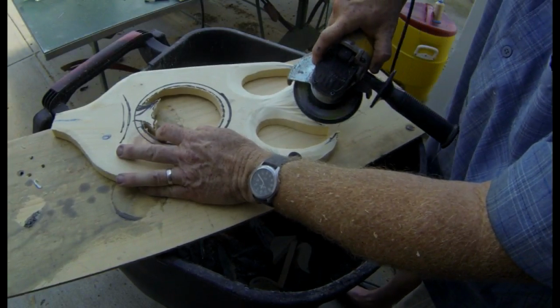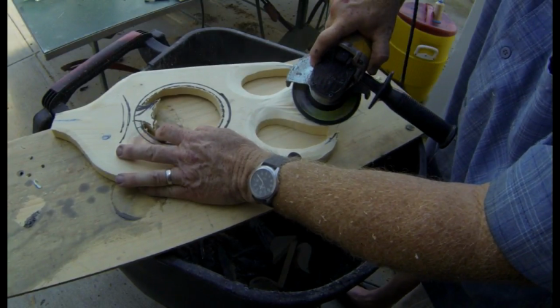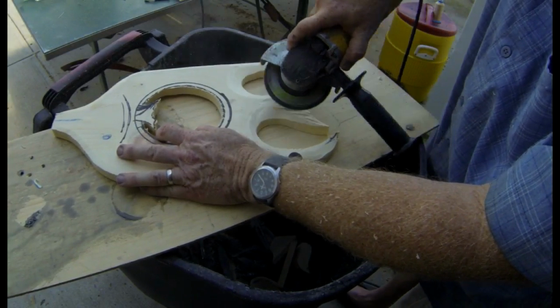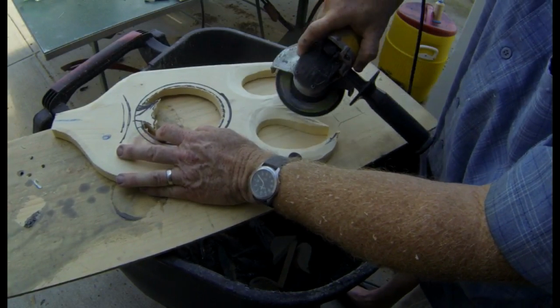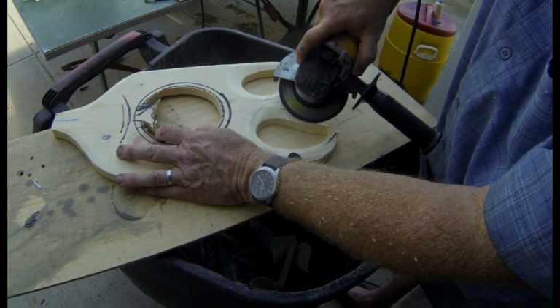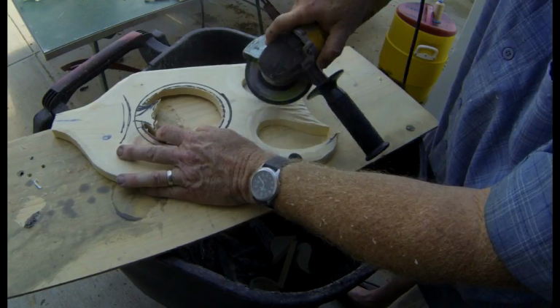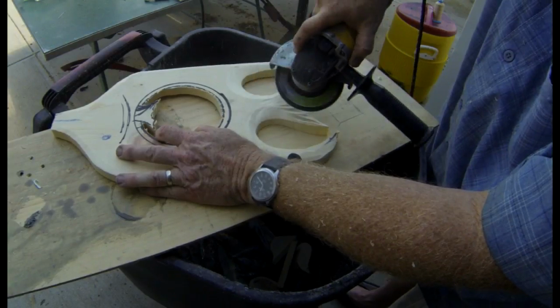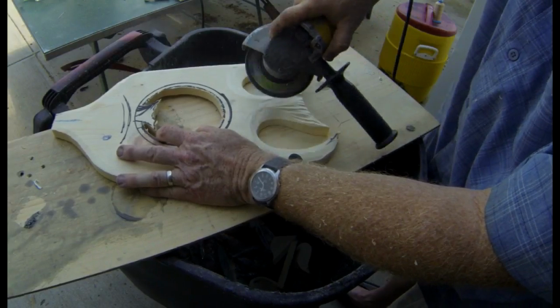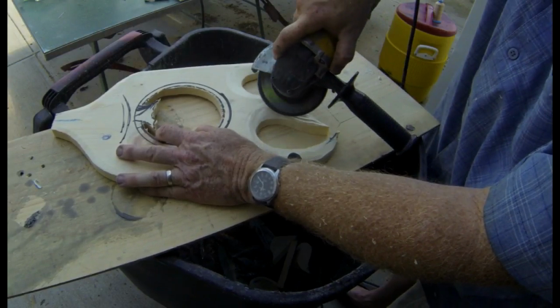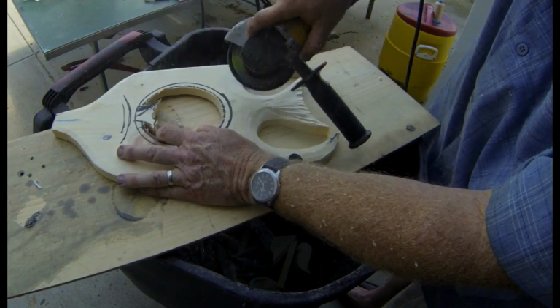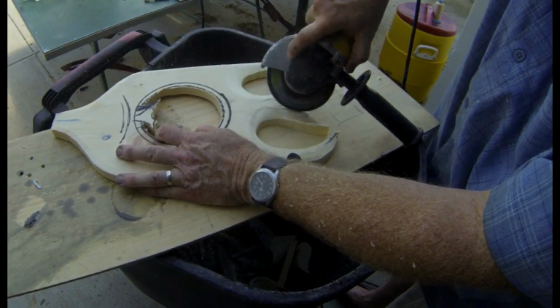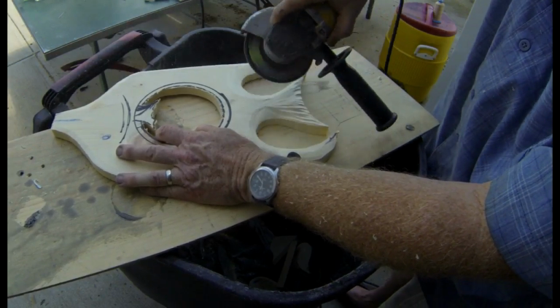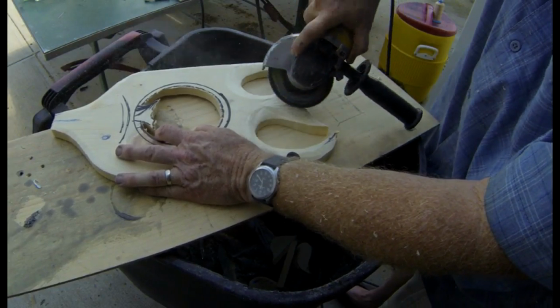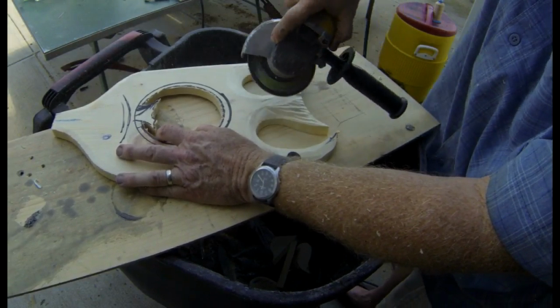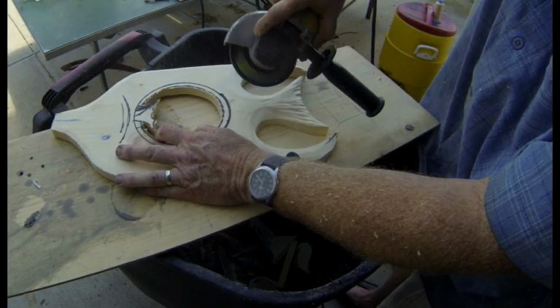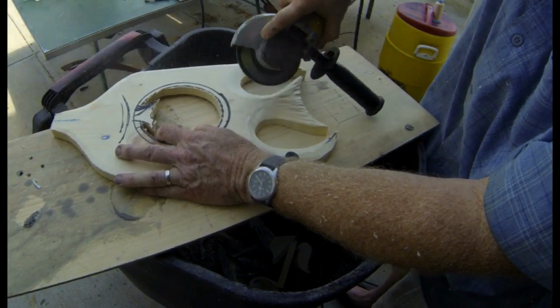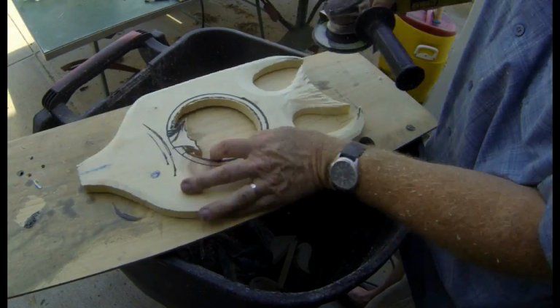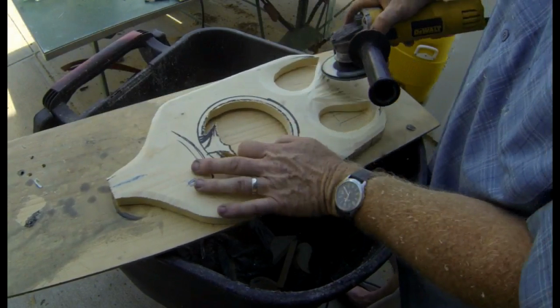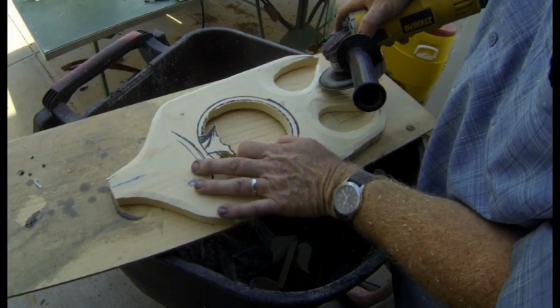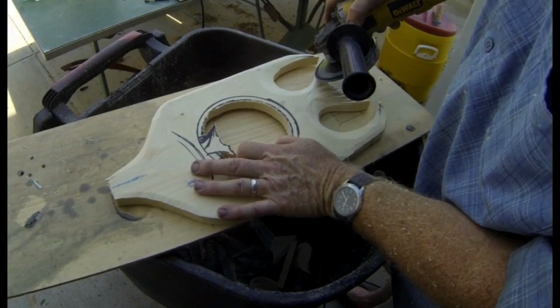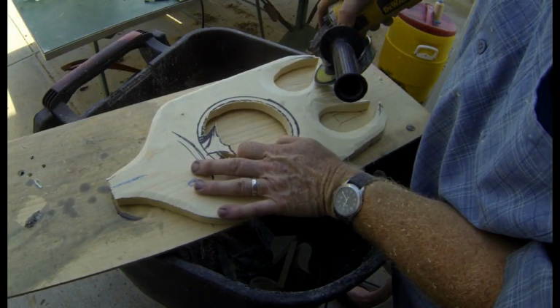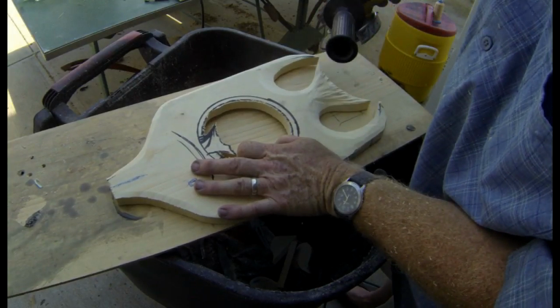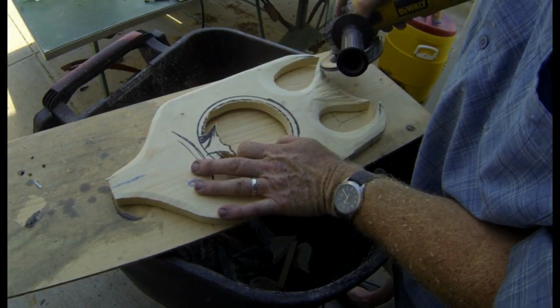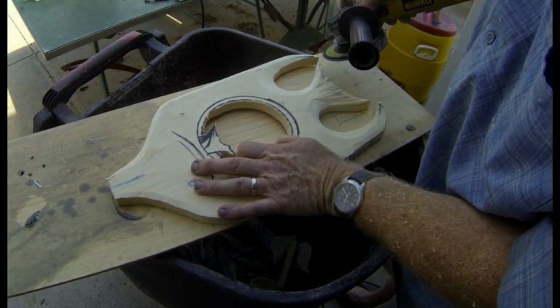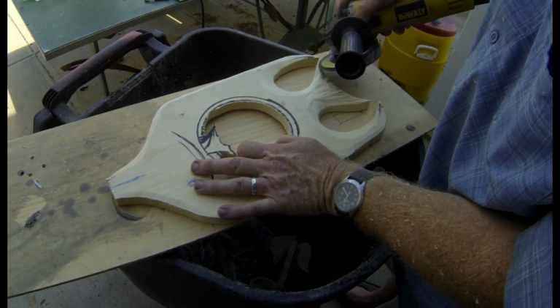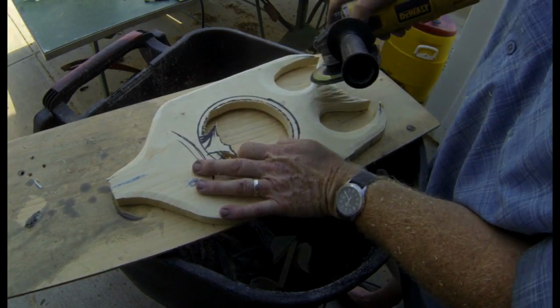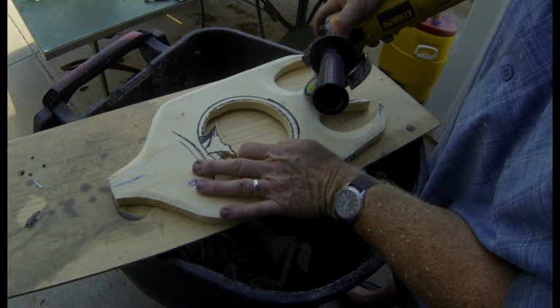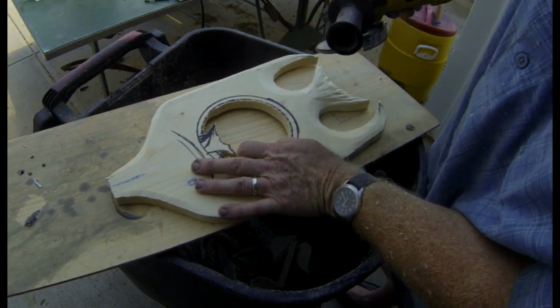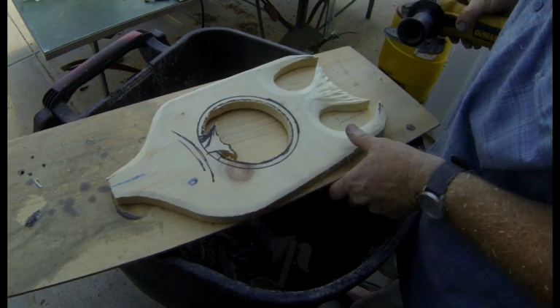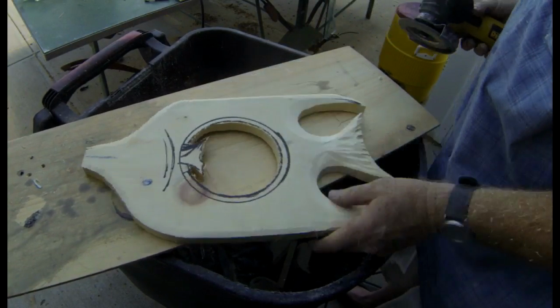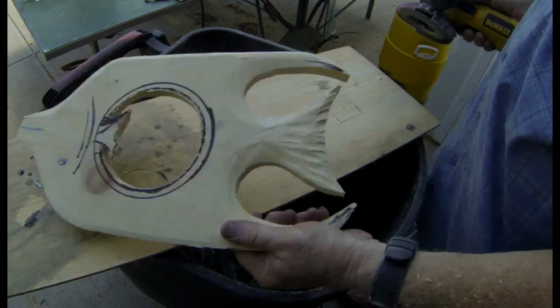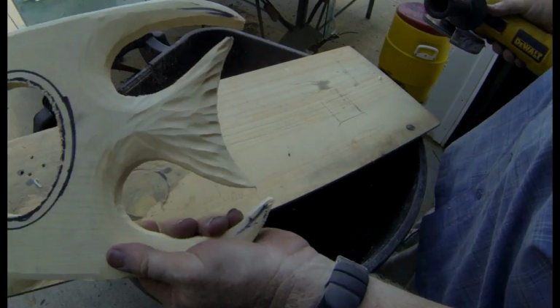It's a very nice tool. It works very quickly. You have to be a little bit careful with this coarse grit sanding paper because it does remove a lot of material very quickly. So you just have to be a little bit careful with it.